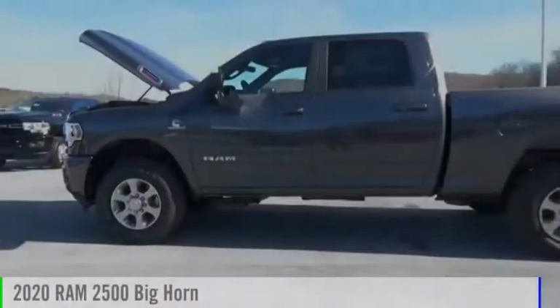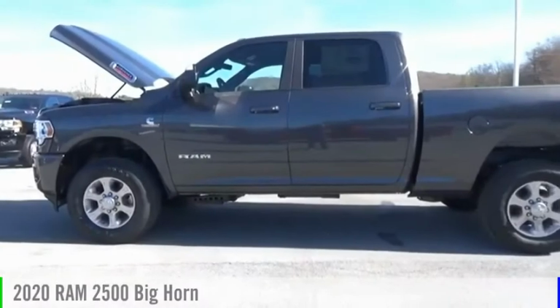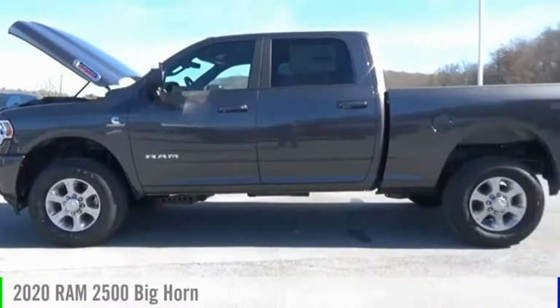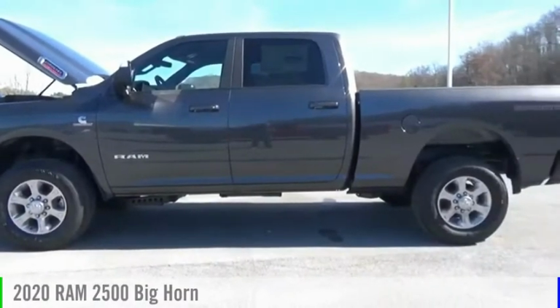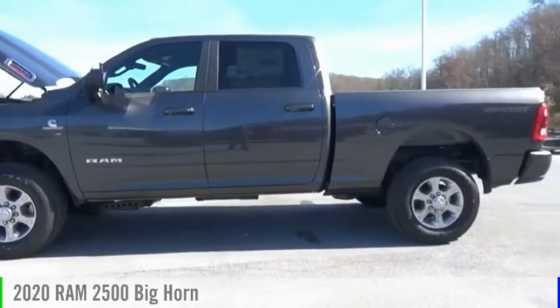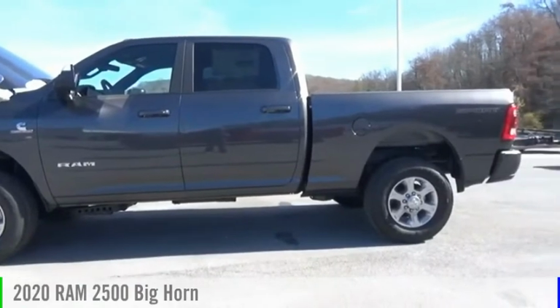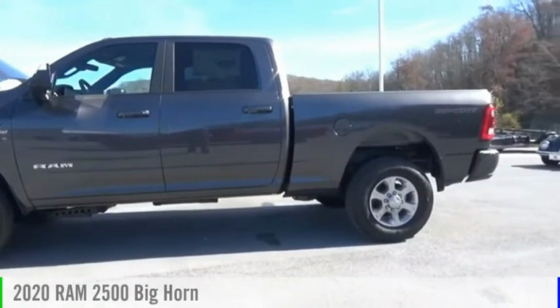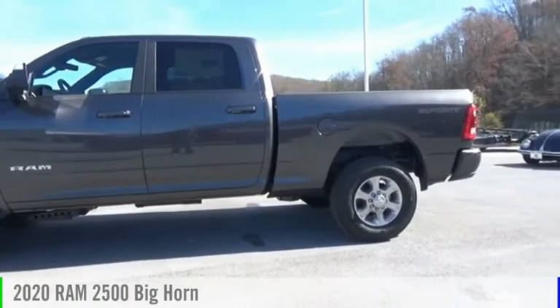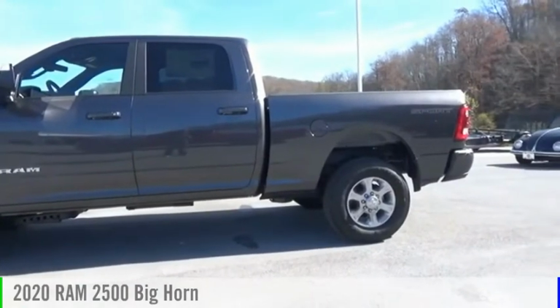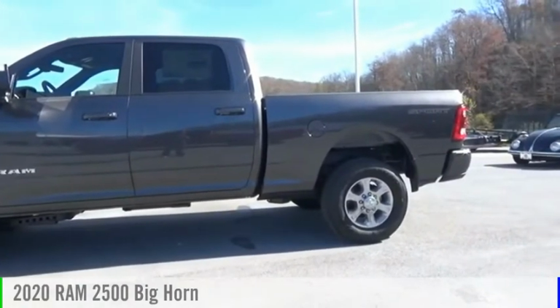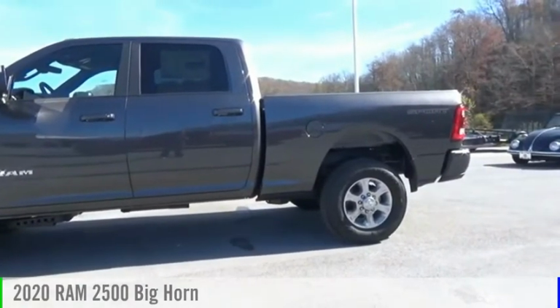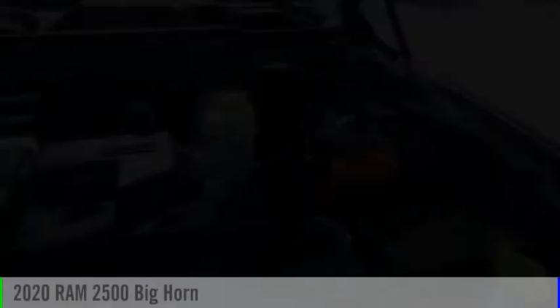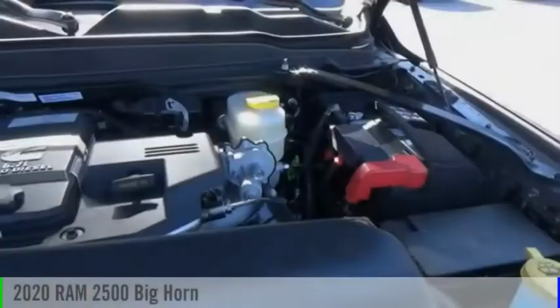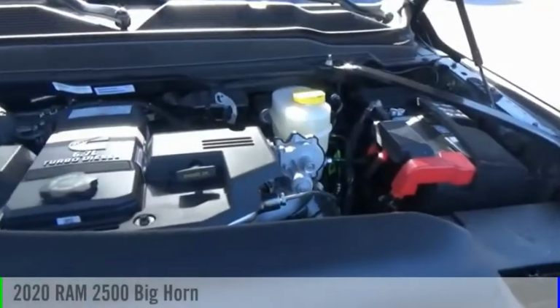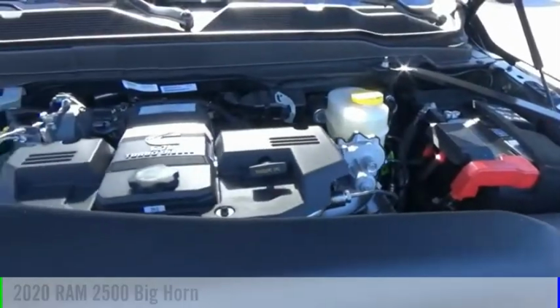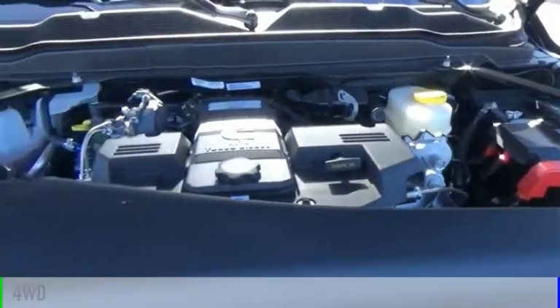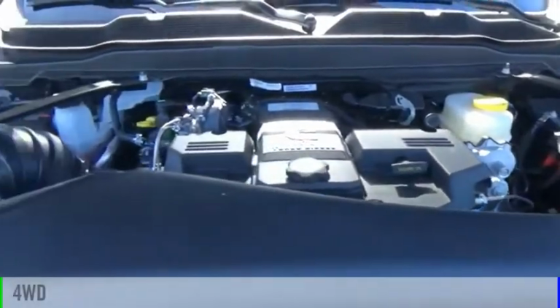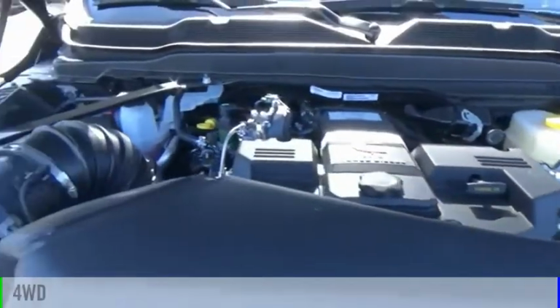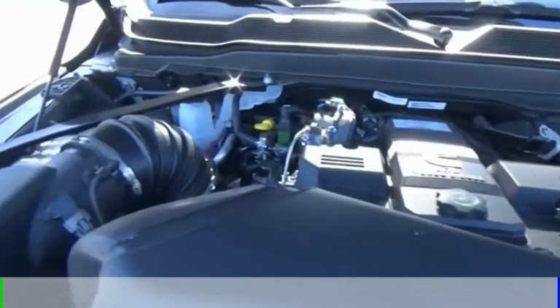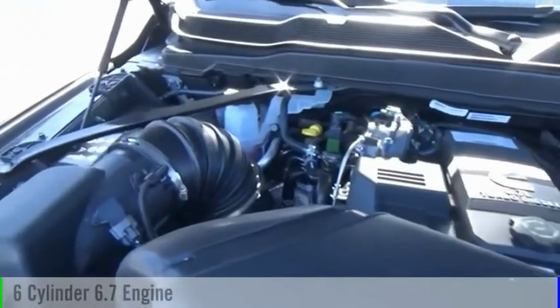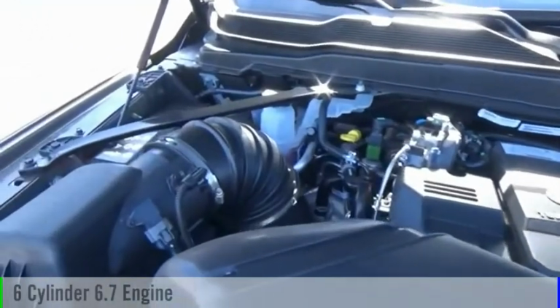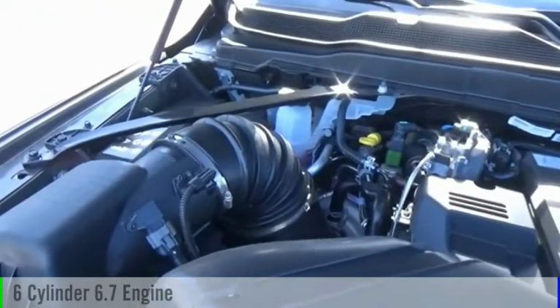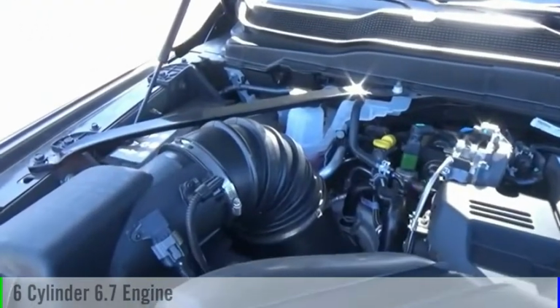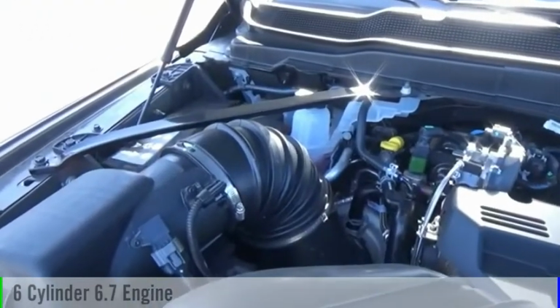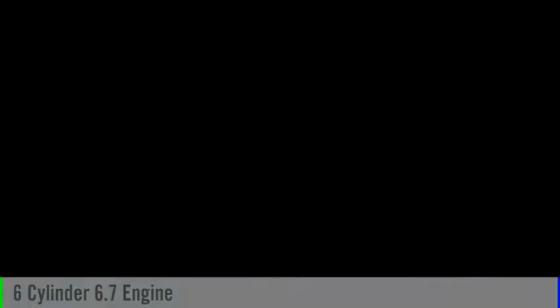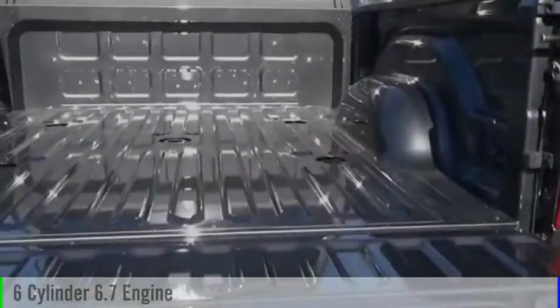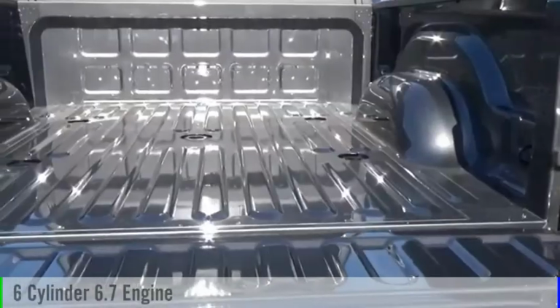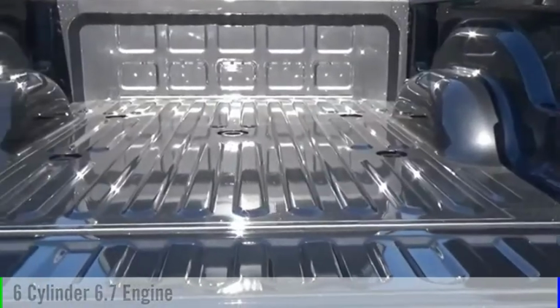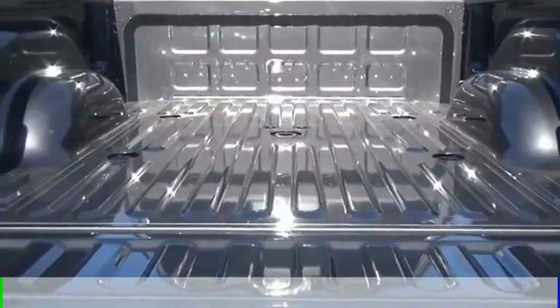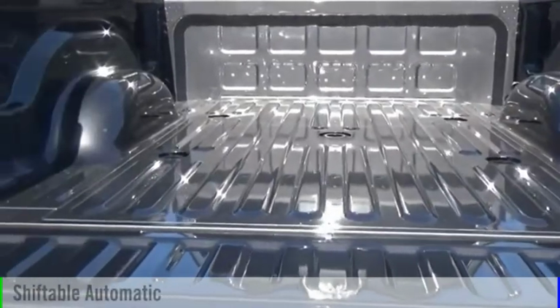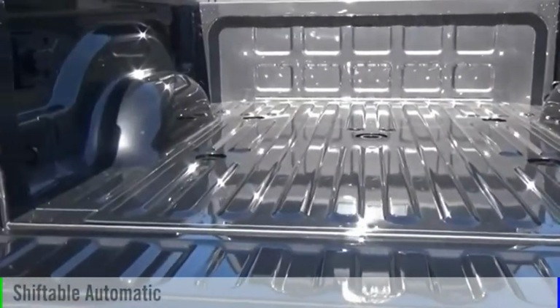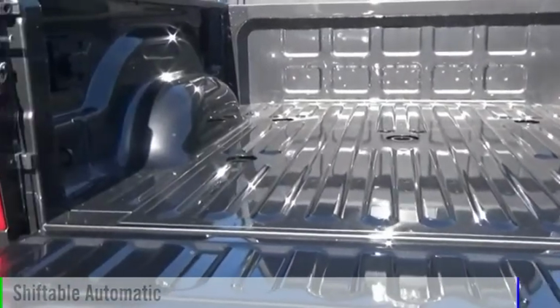You are going to love the 2020-2500. This vehicle is powered by a four-wheel drive, six-cylinder, 6.7-liter engine, and comes with an automatic transmission.